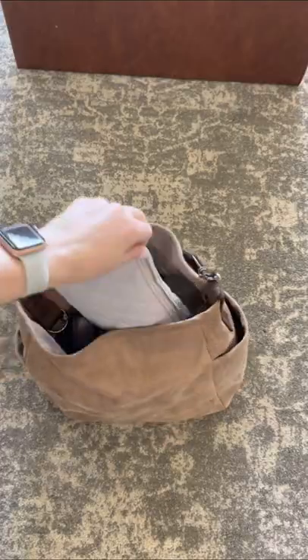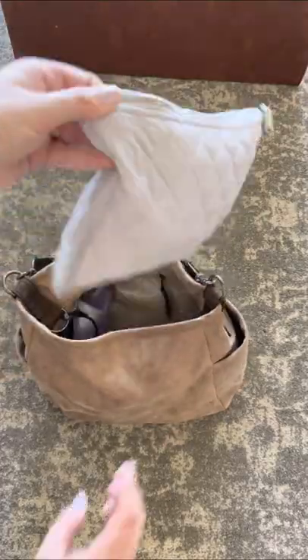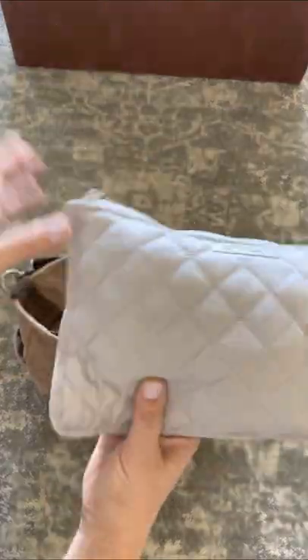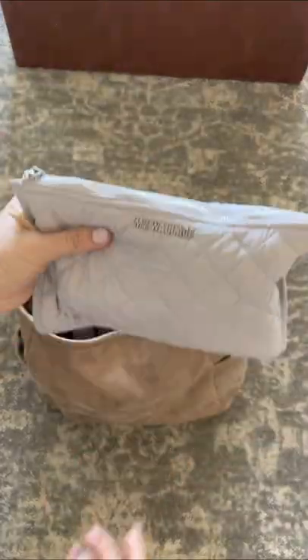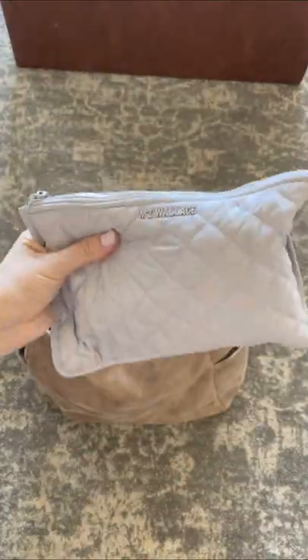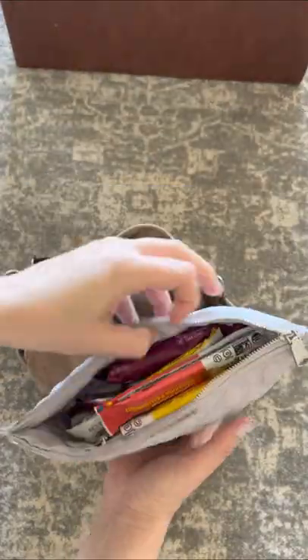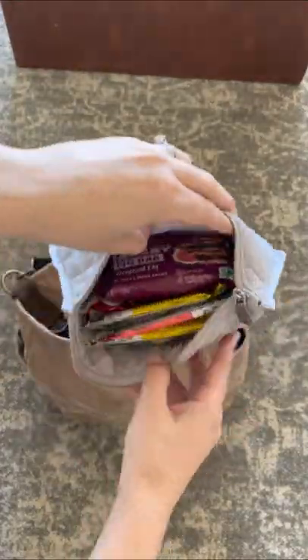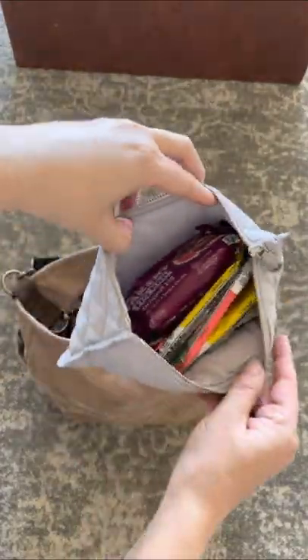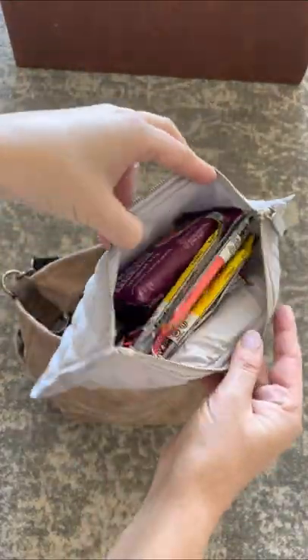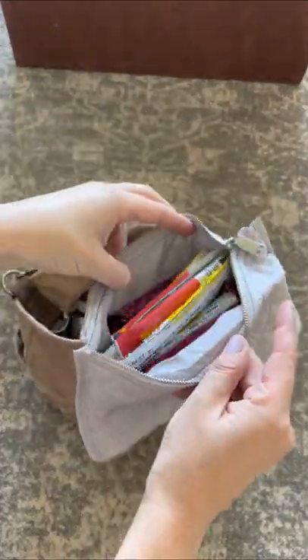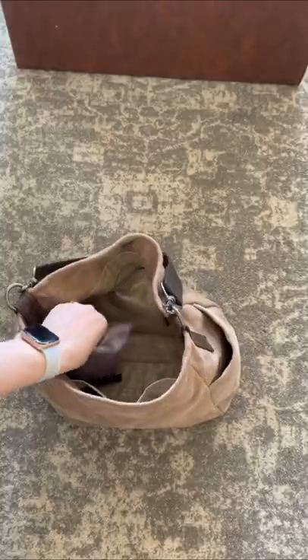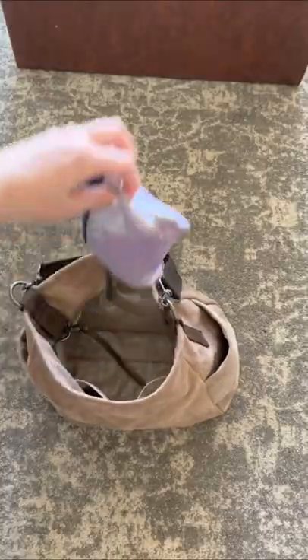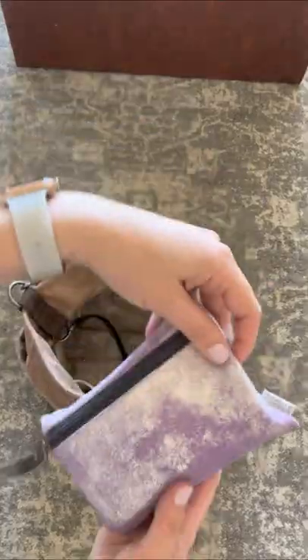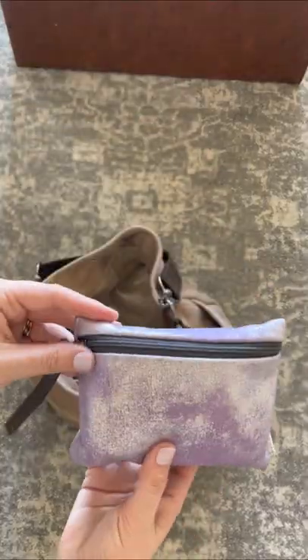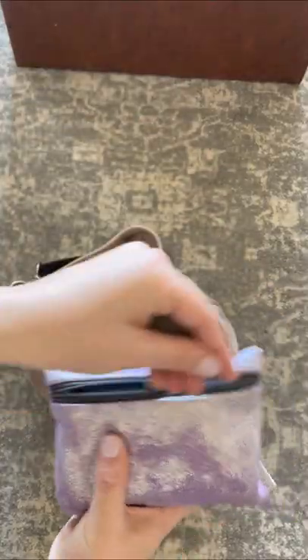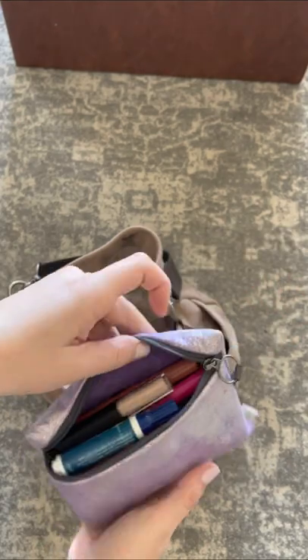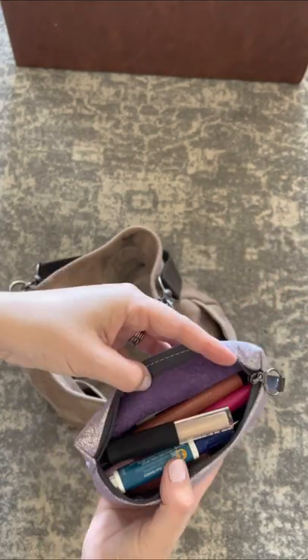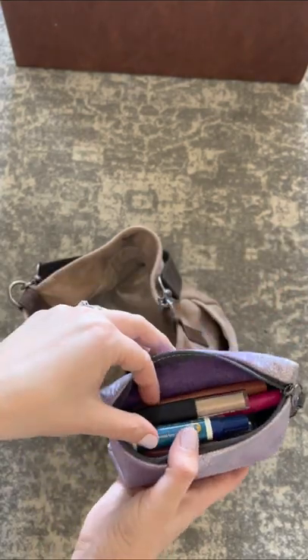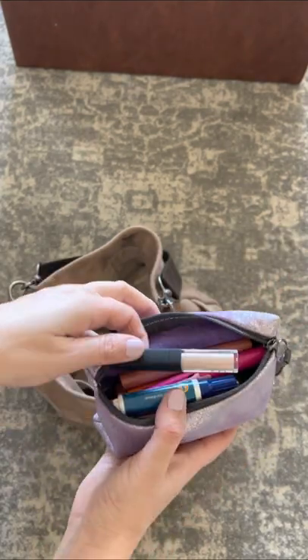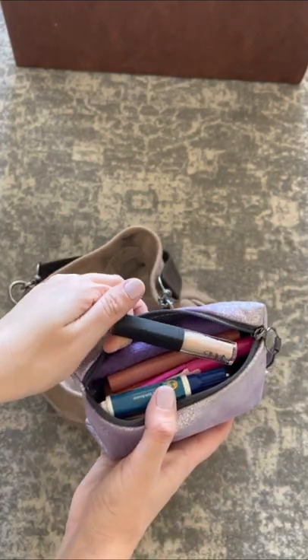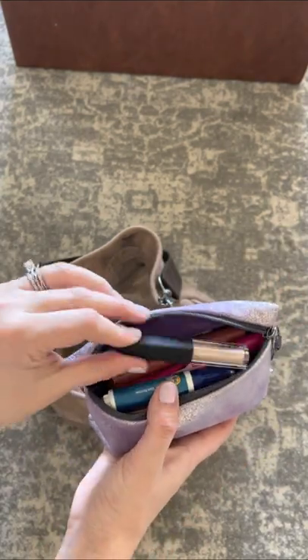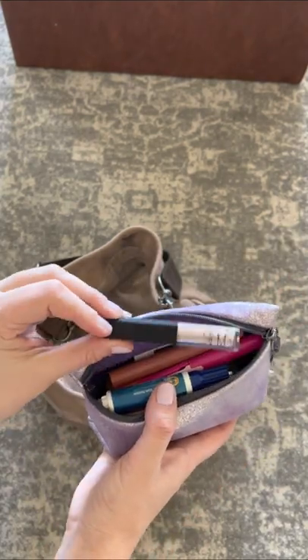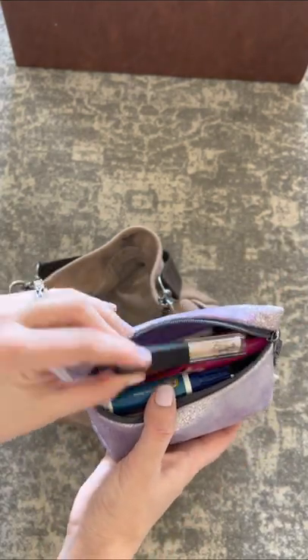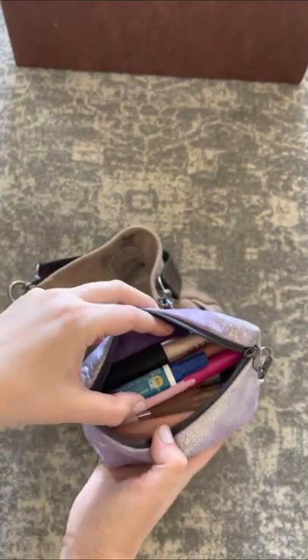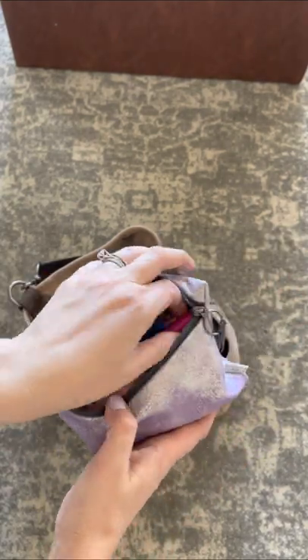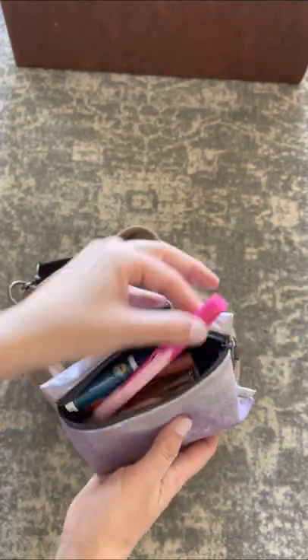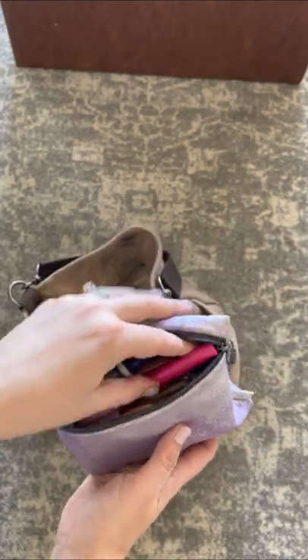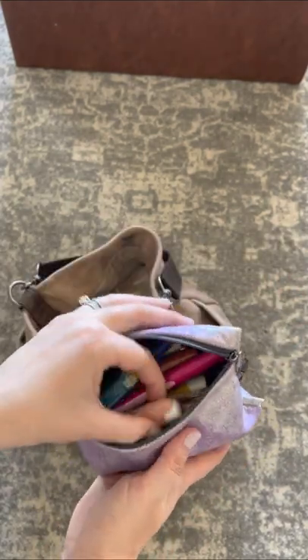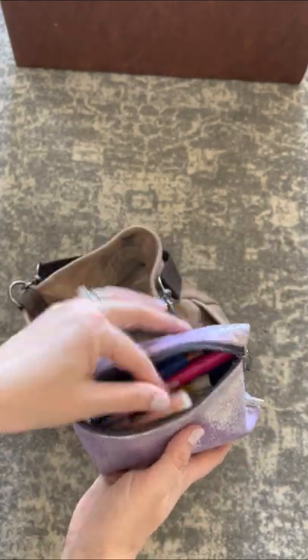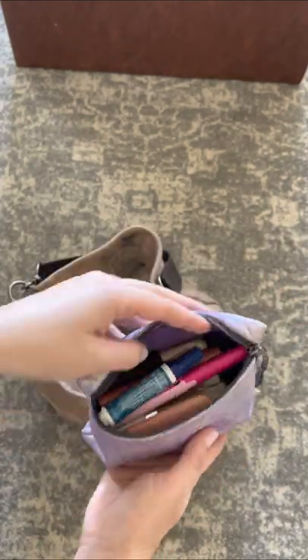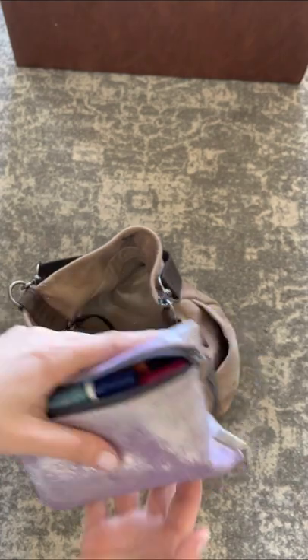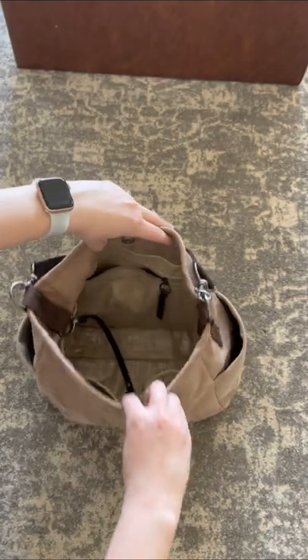Elta MD hand cream and this MZ Wallace platinum gift I got this year that is full of snacks. My absolute favorite pouch from Rough and Tumble is this gilded unicorn — it just has a bunch of makeup, travel scissors, and chapstick in it.